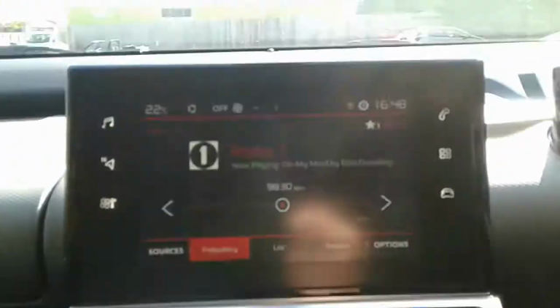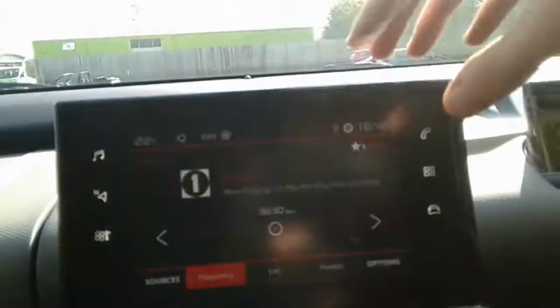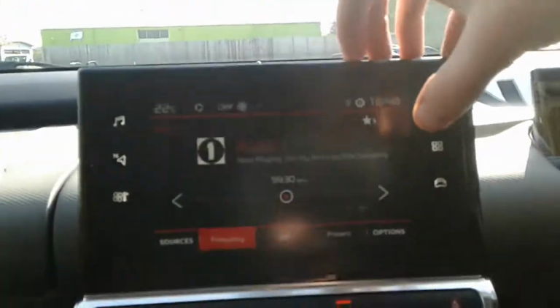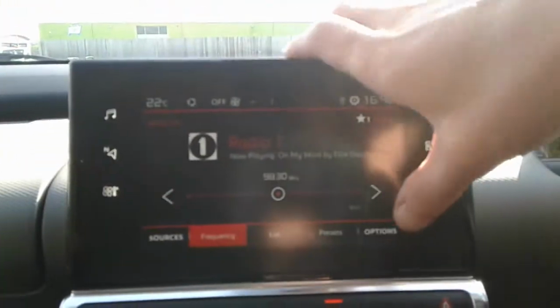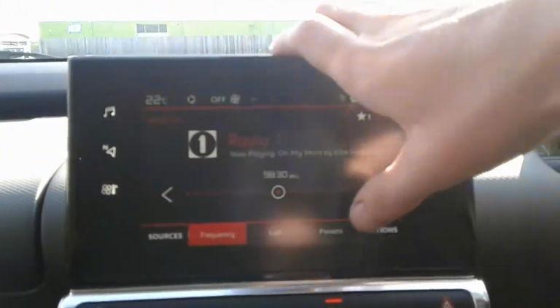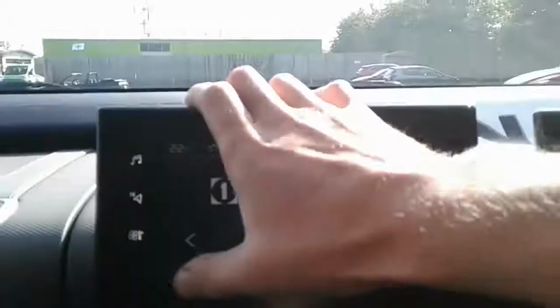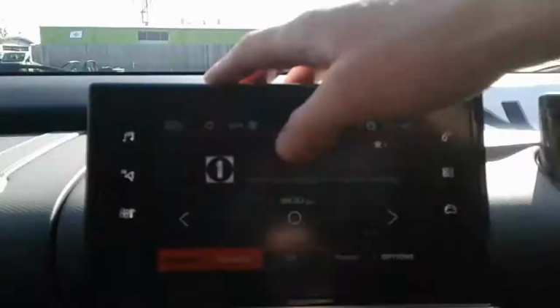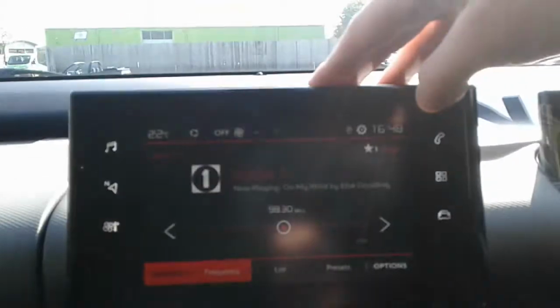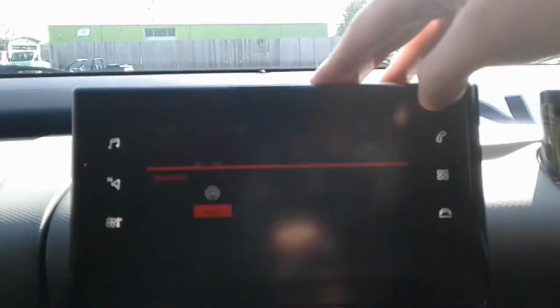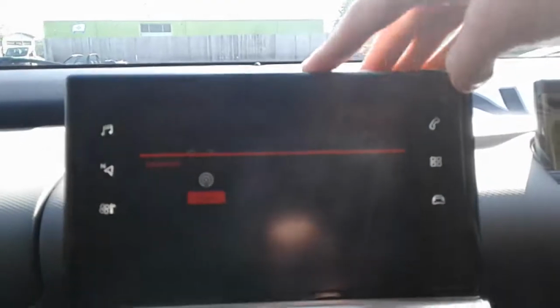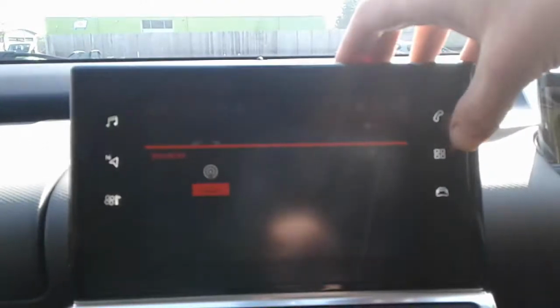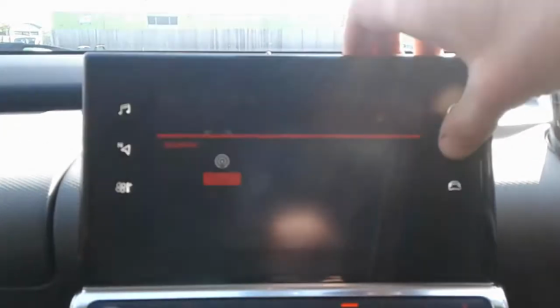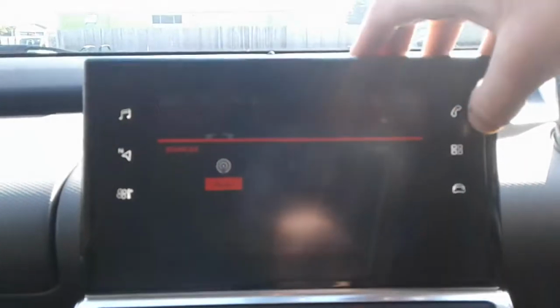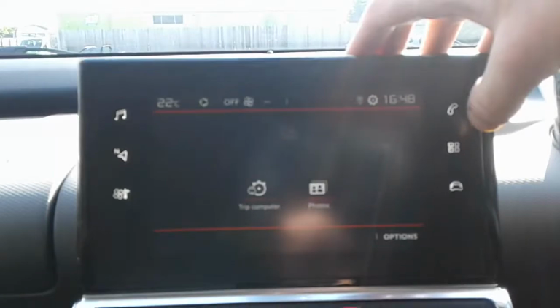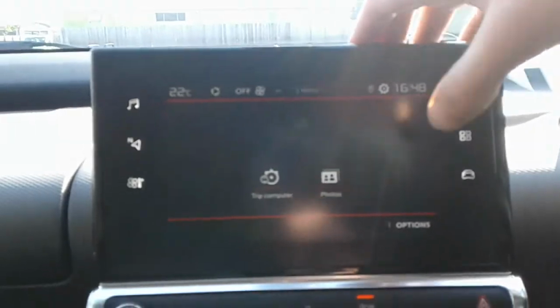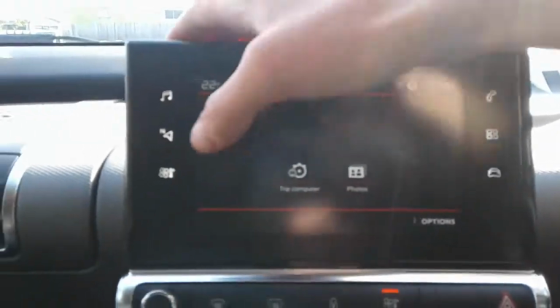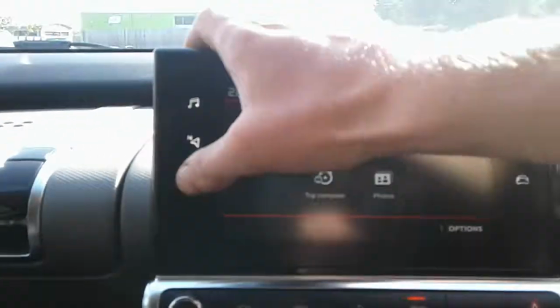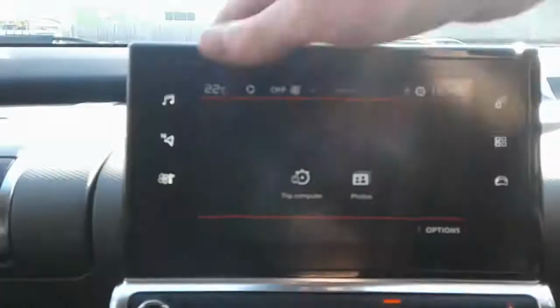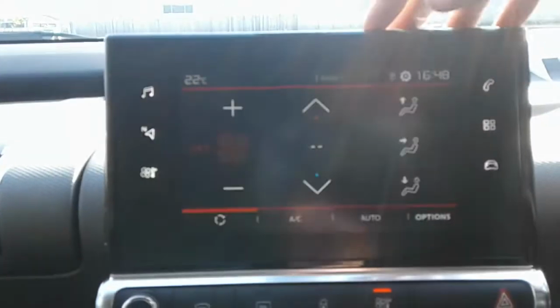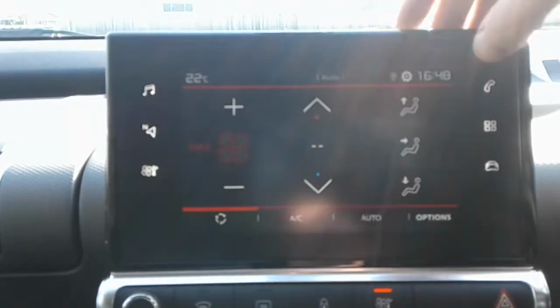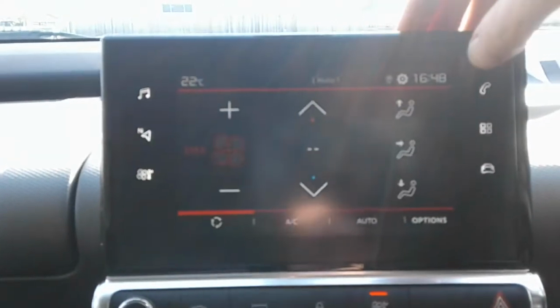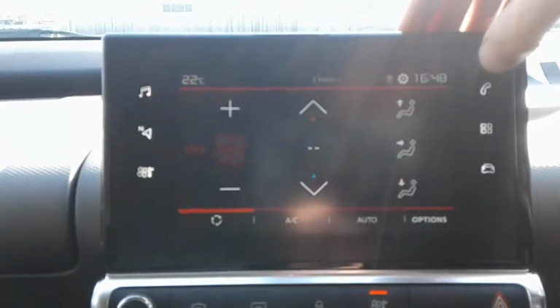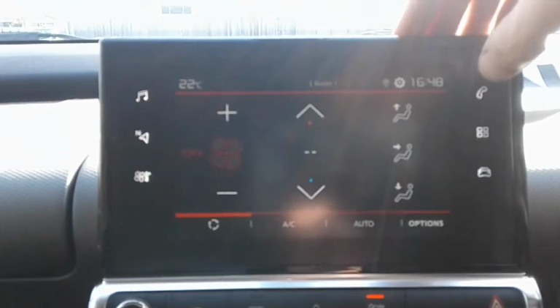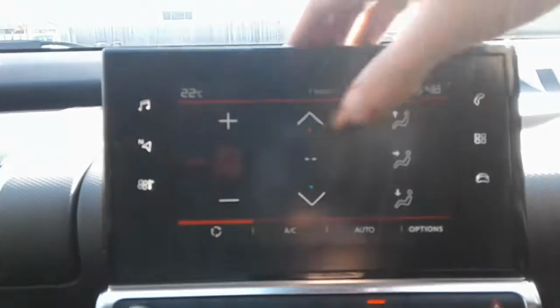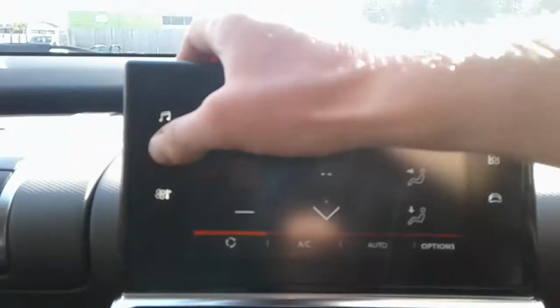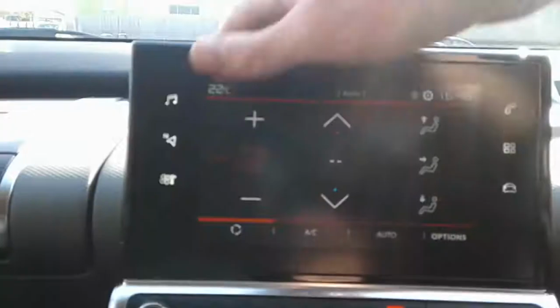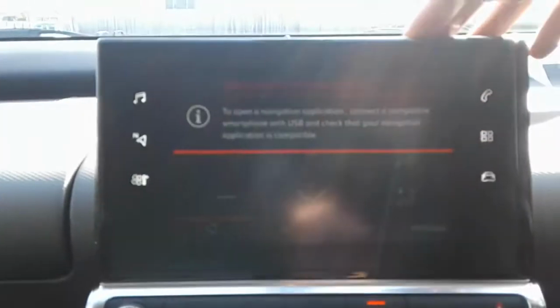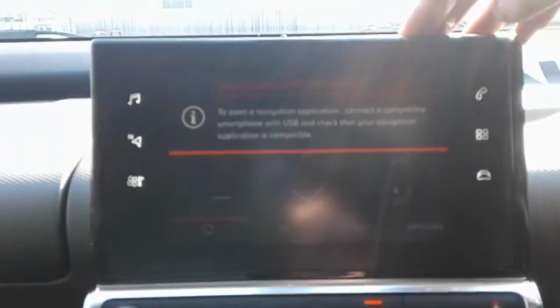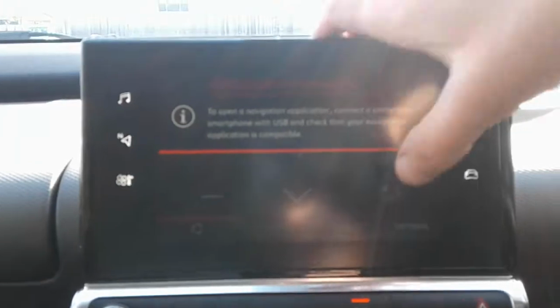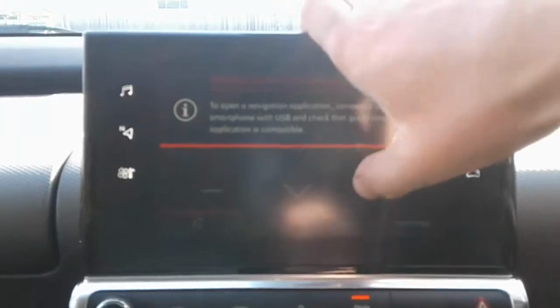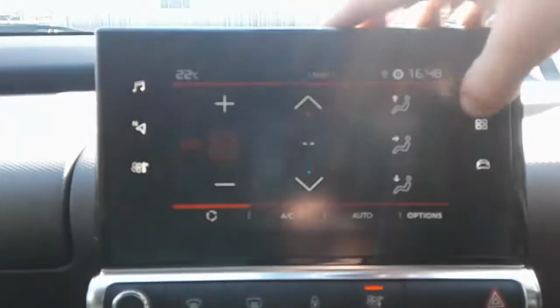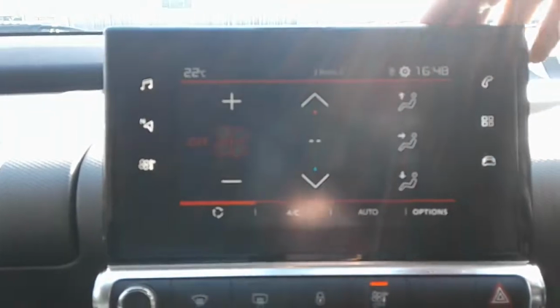It is a touchscreen in here. We do have FM, AM and DAB radio, along with air conditioning, a heated rear screen and satellite navigation.